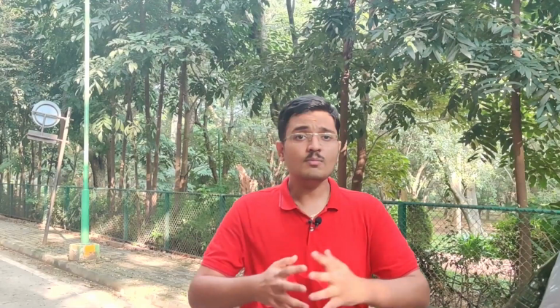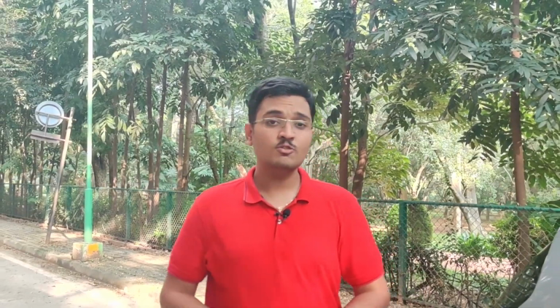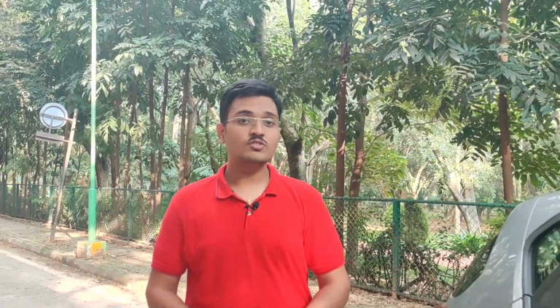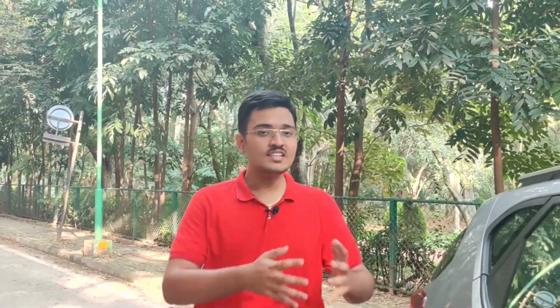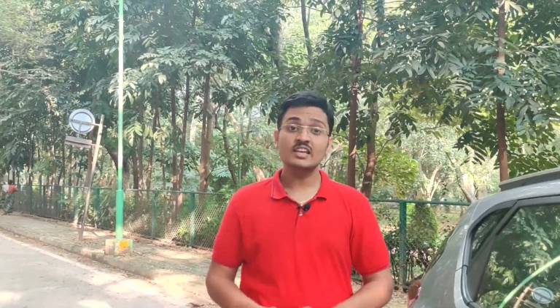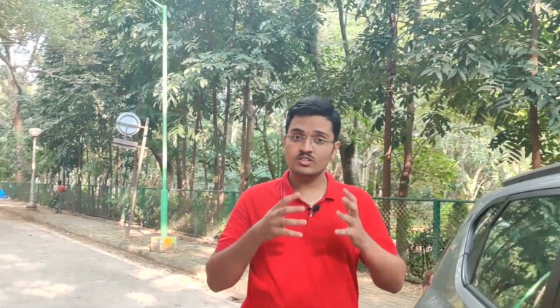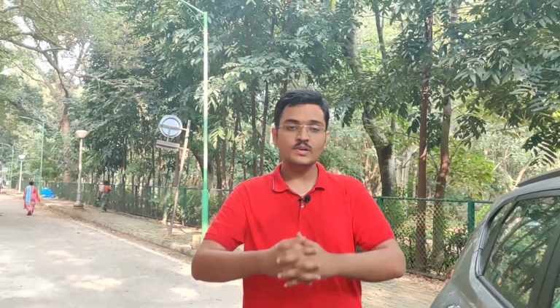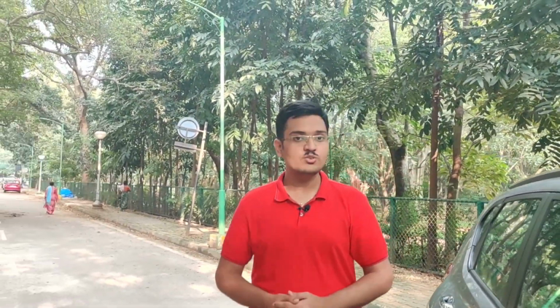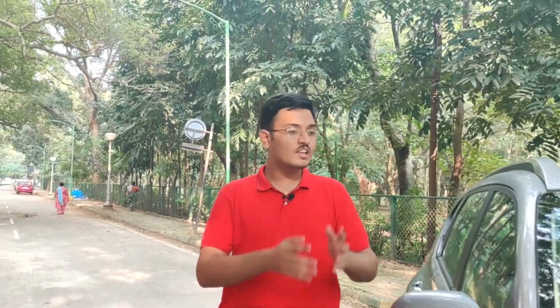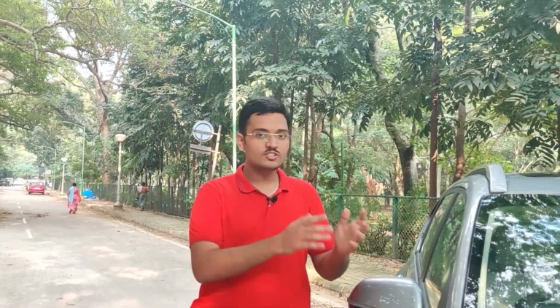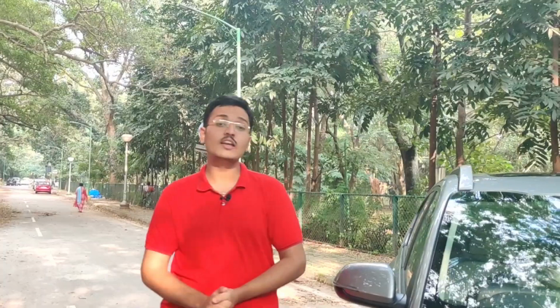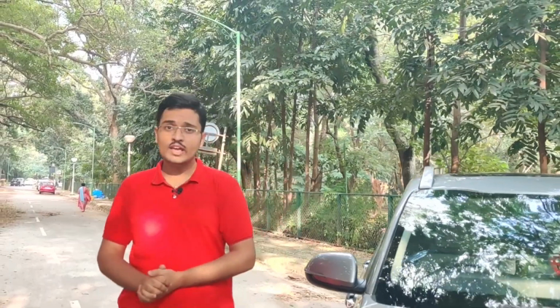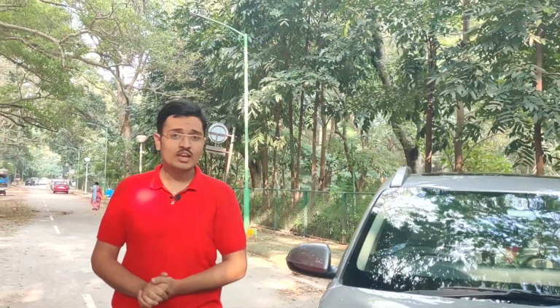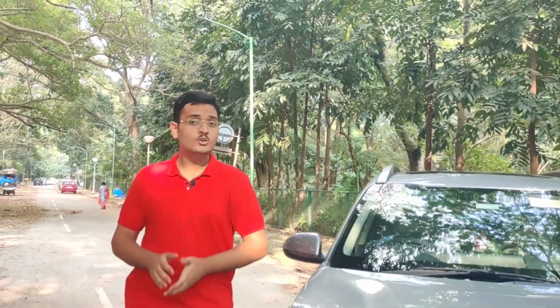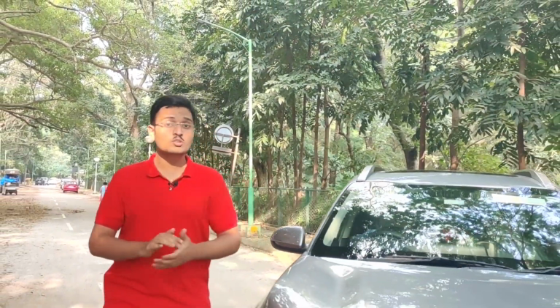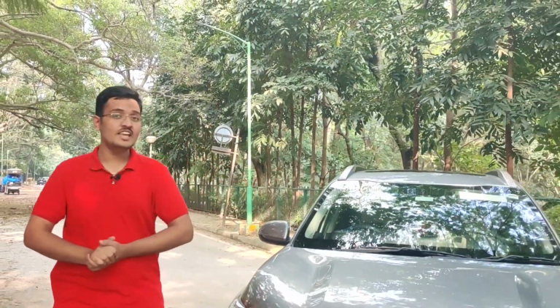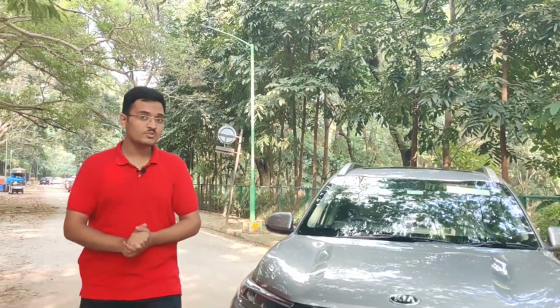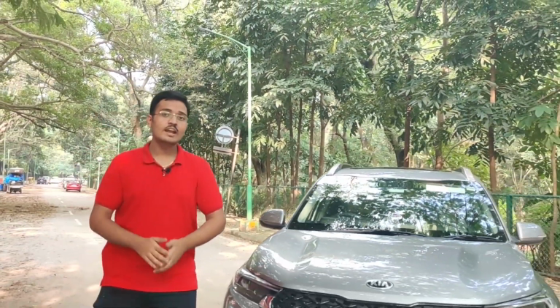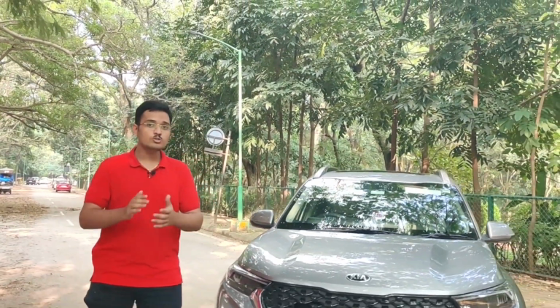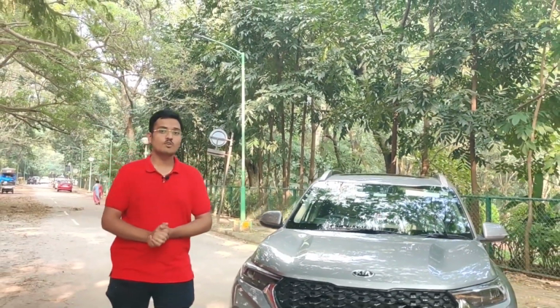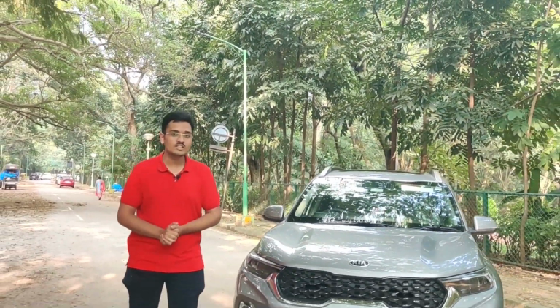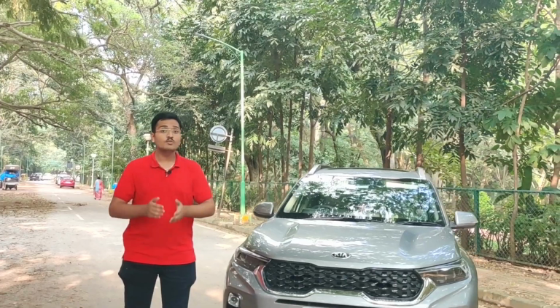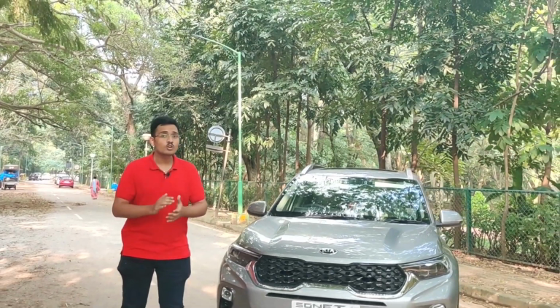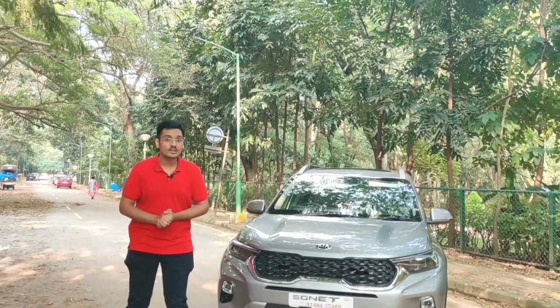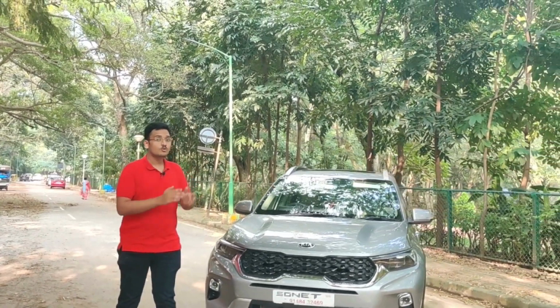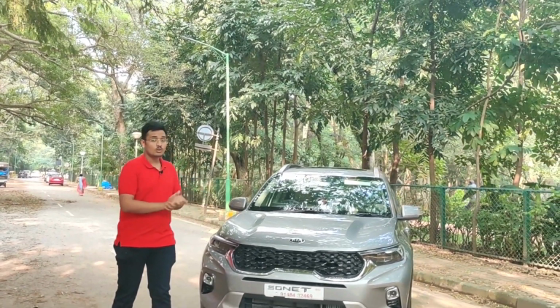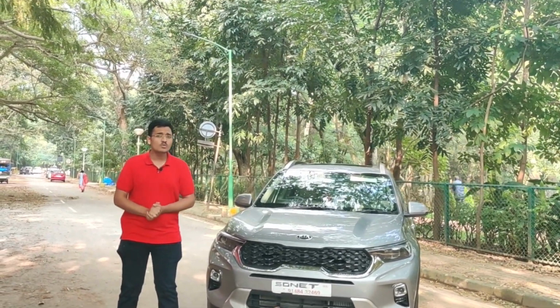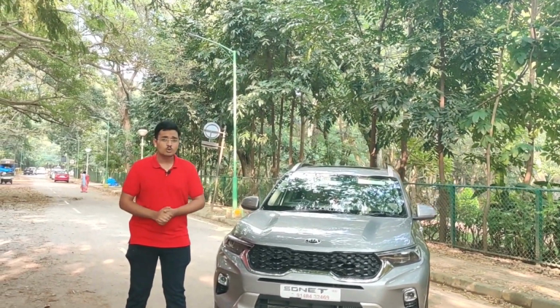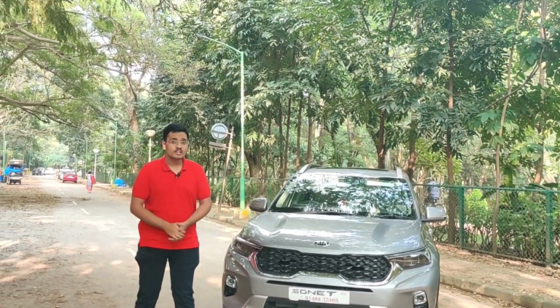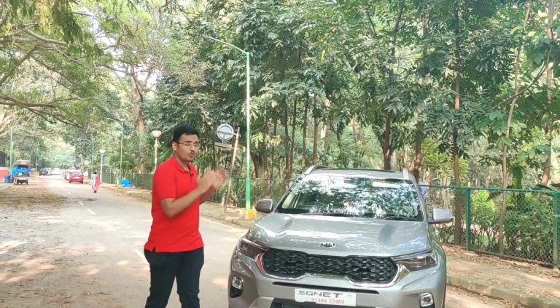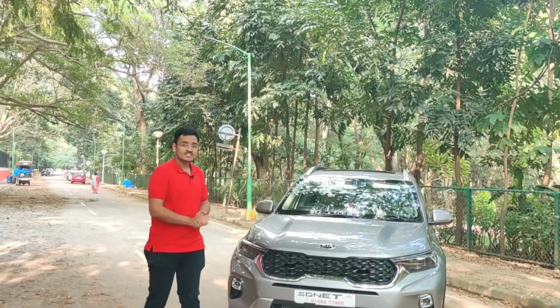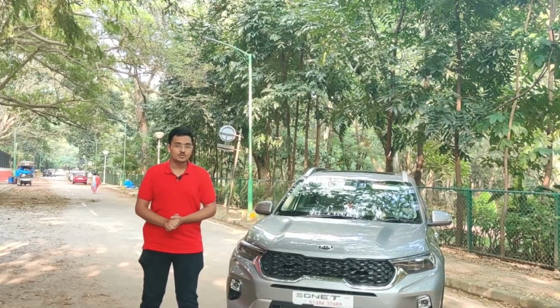Kia Motors have been one of the latest entrants into the sub-4-meter SUV space with the Sonet. Today we are here to review the HTX Plus variant and also have a conversation with the owner of this vehicle to find out how it is to own this Wild by Design SUV.